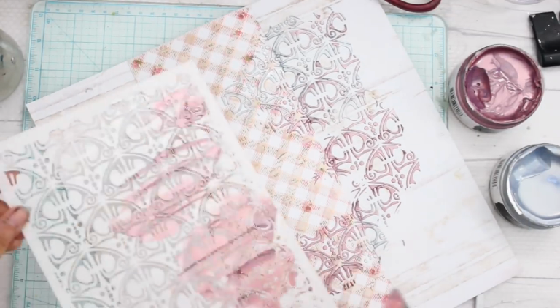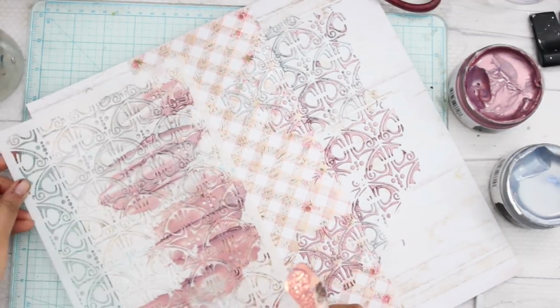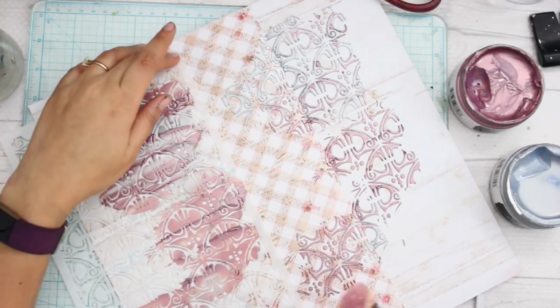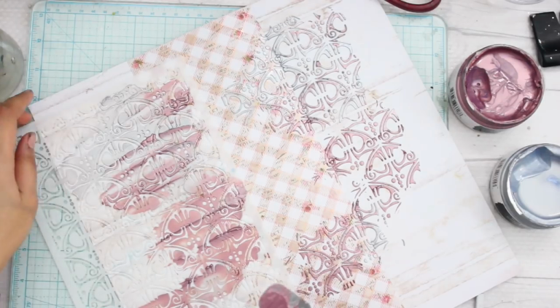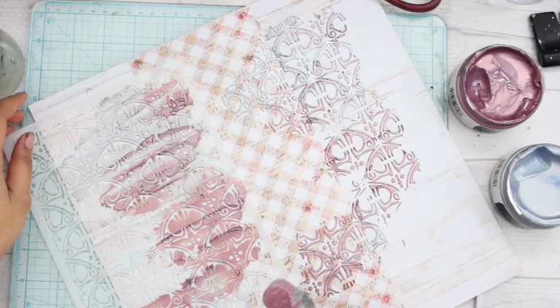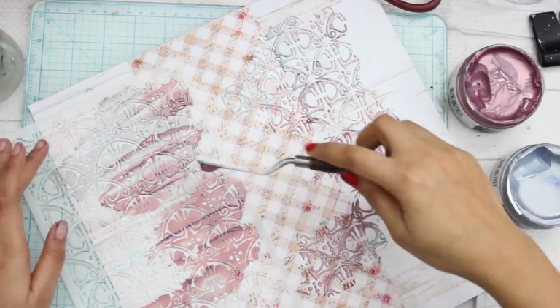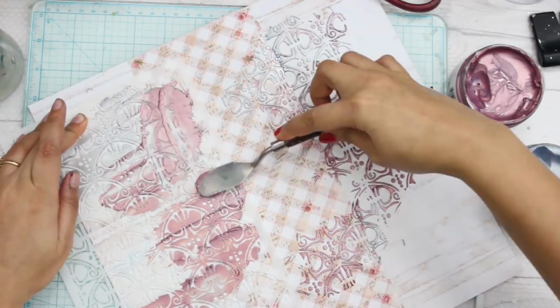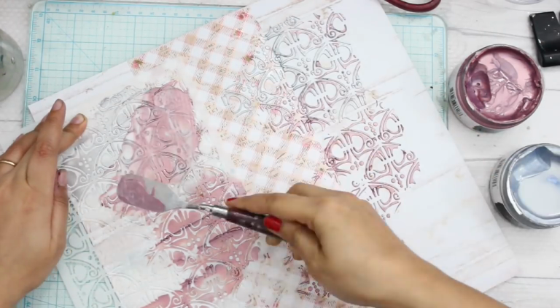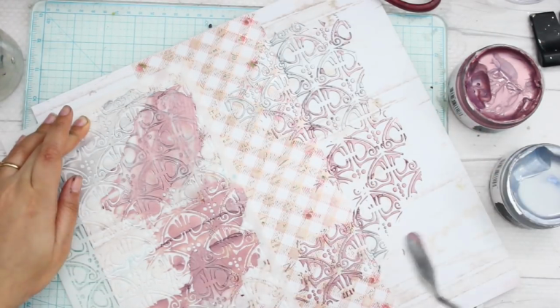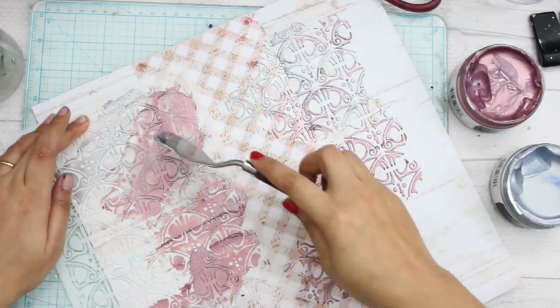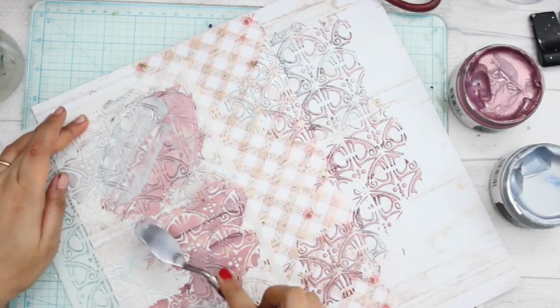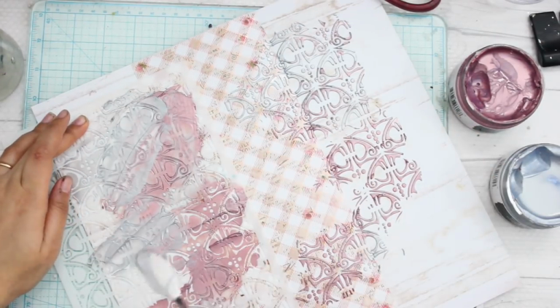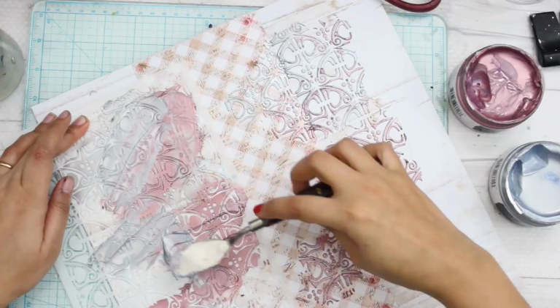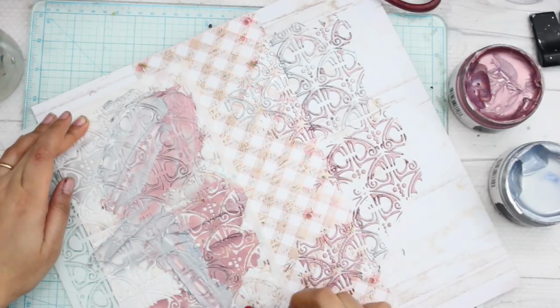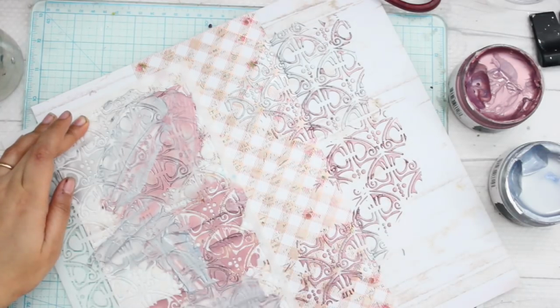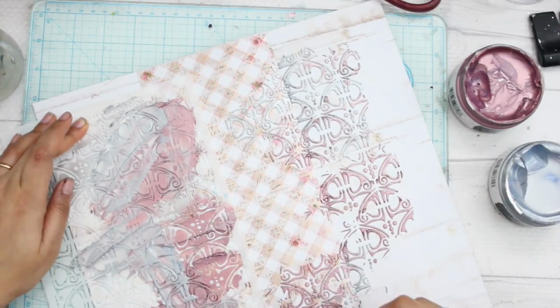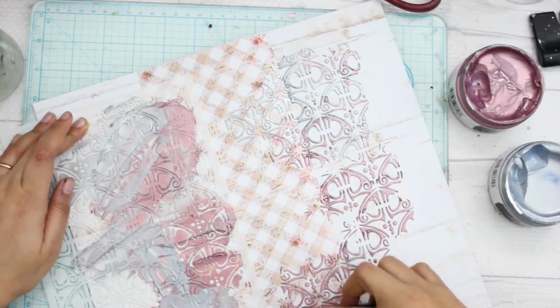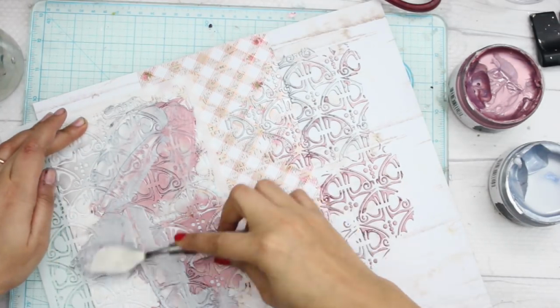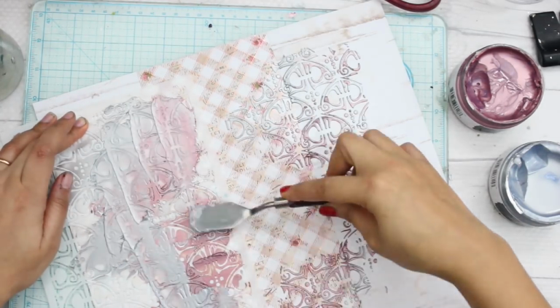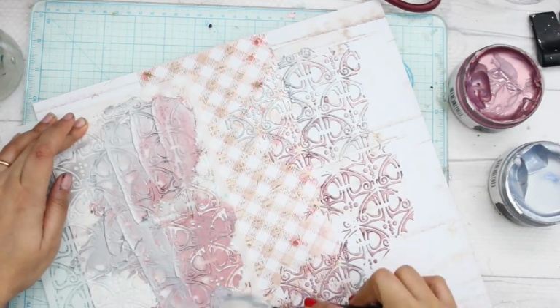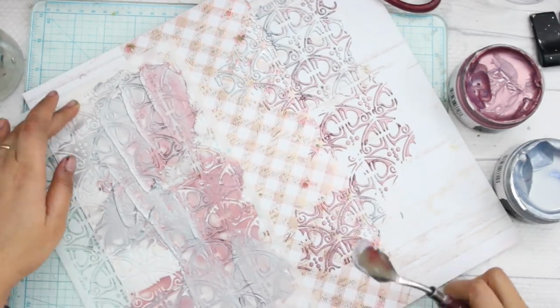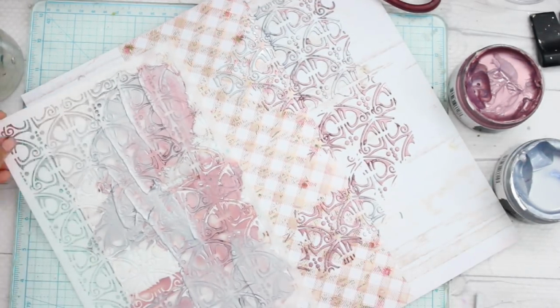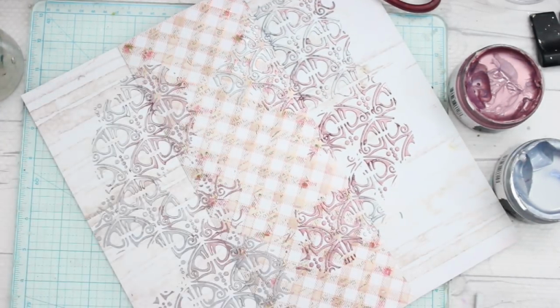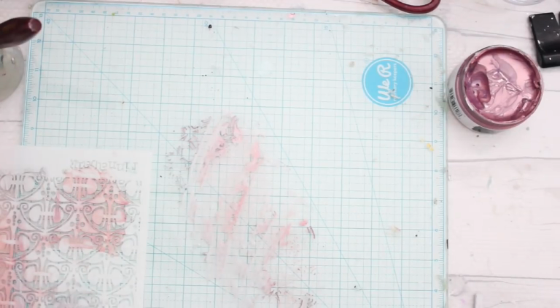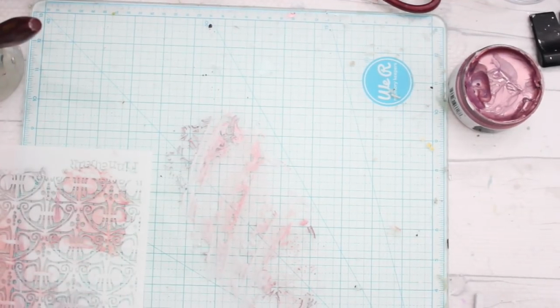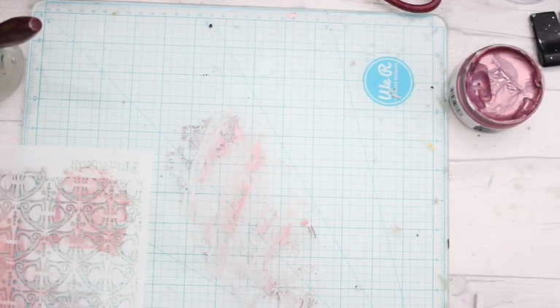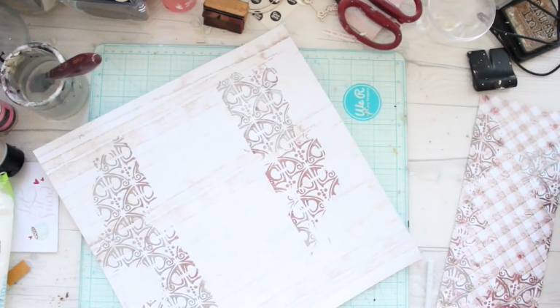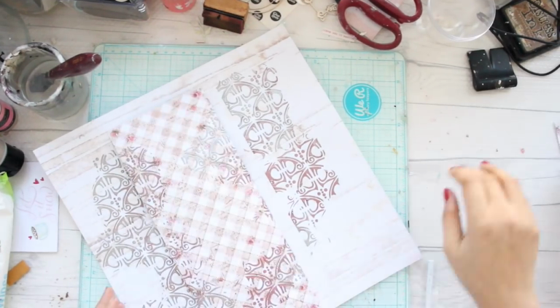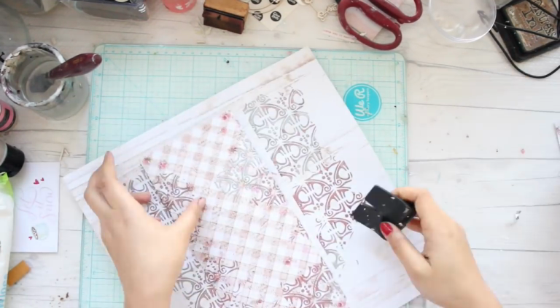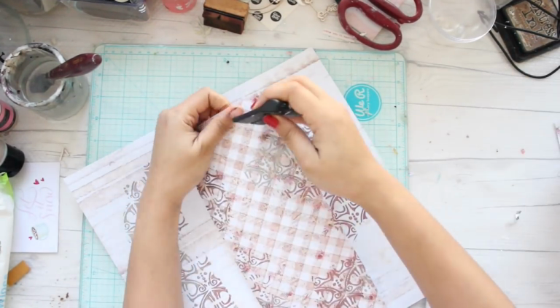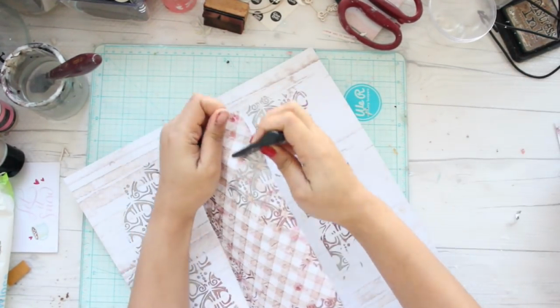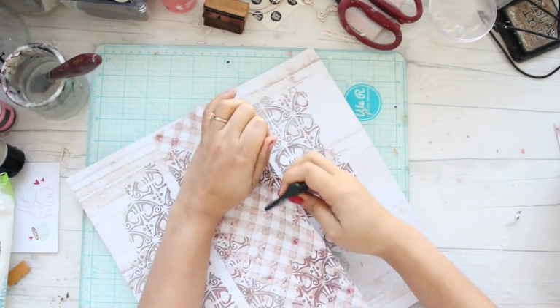I'm using these new stencils by Prima — they're fairly new, having hit the market about four or five months ago. They are beautifully gorgeous, and I'm going to apply my paste using them.